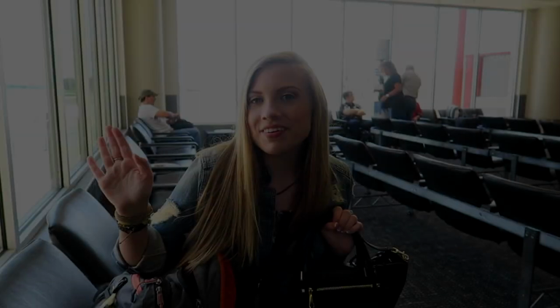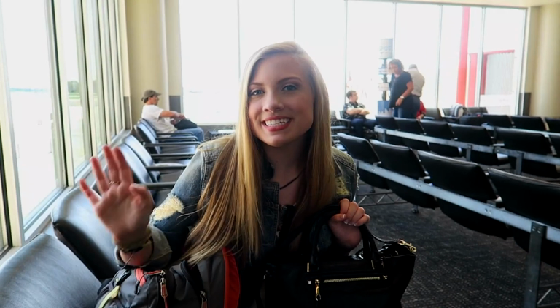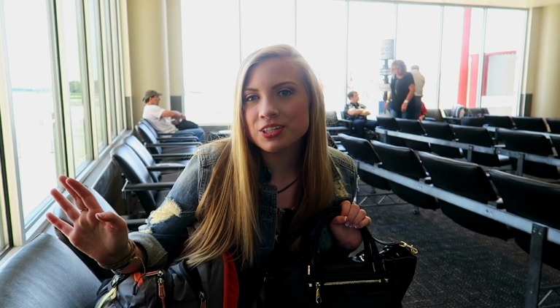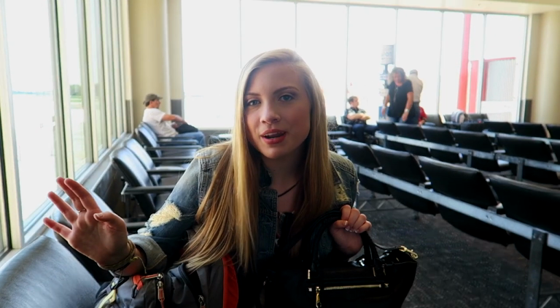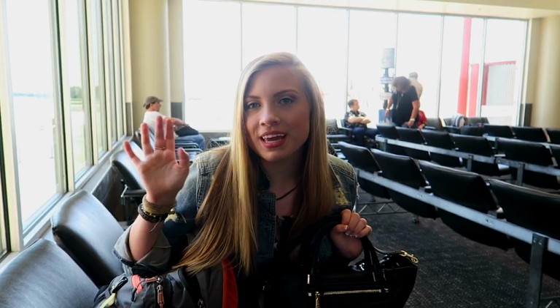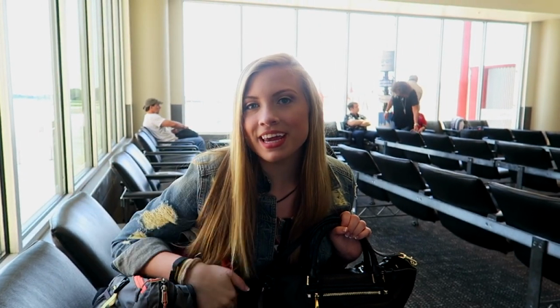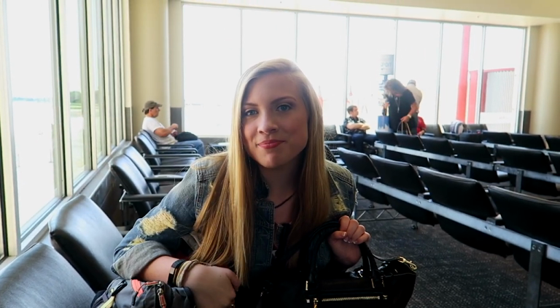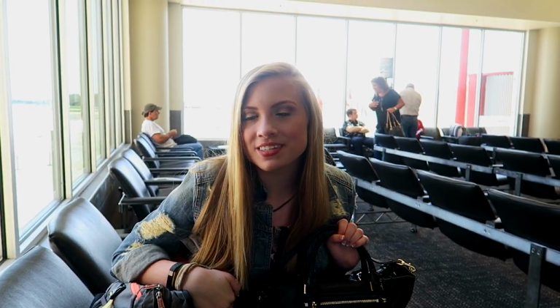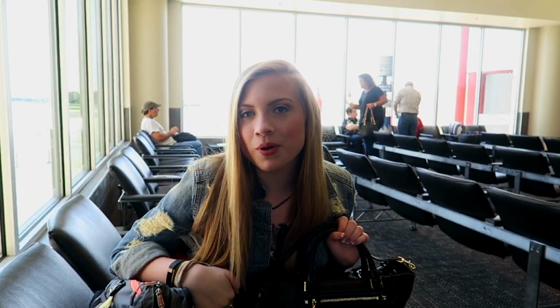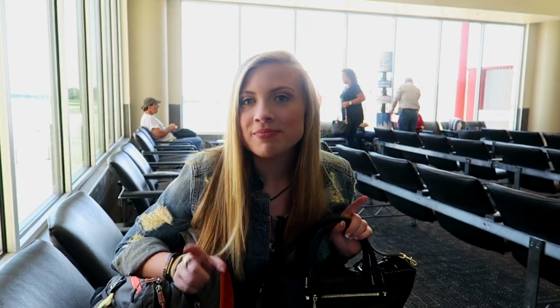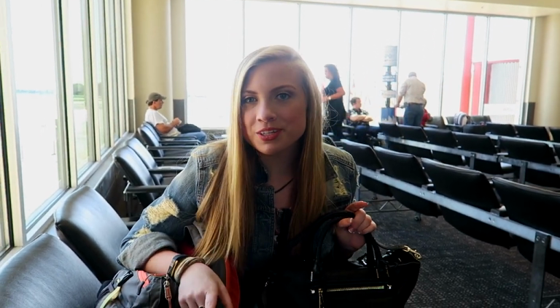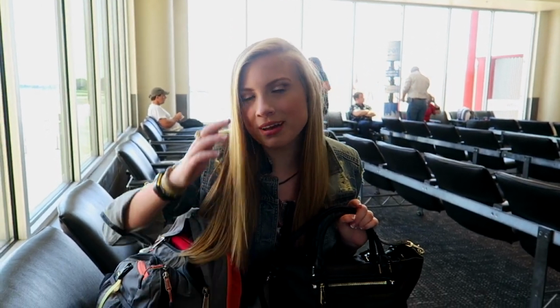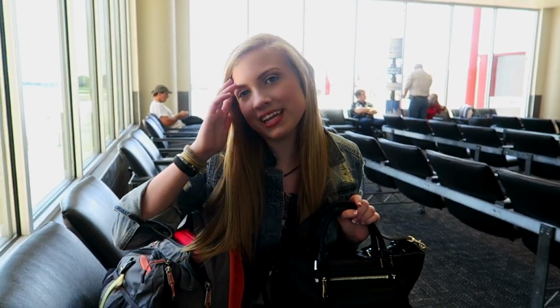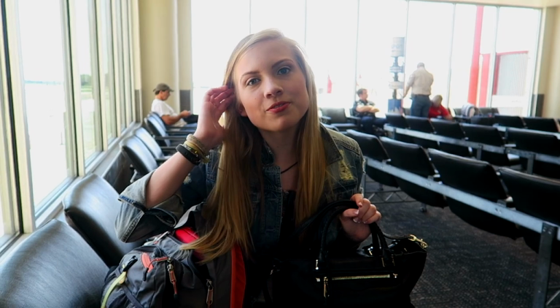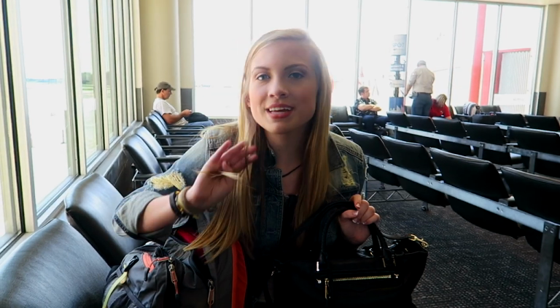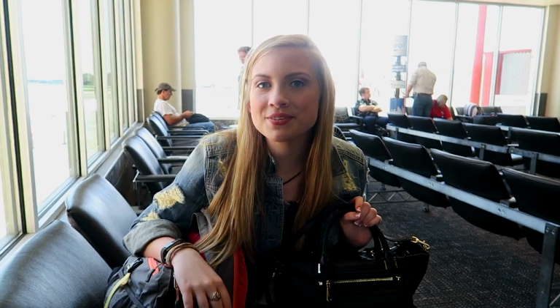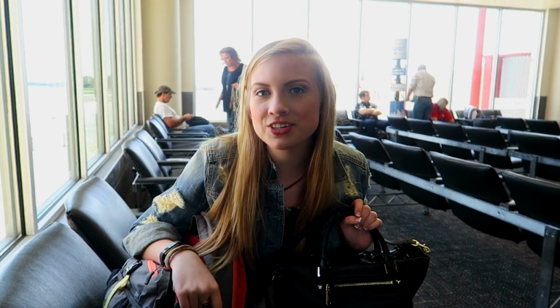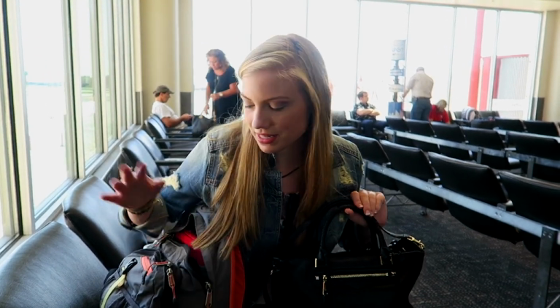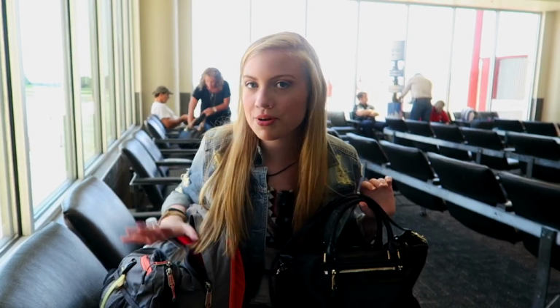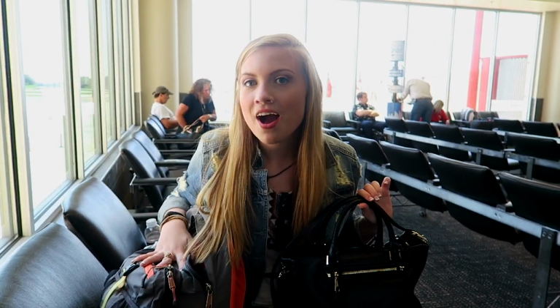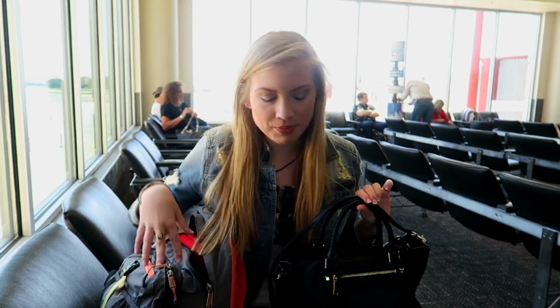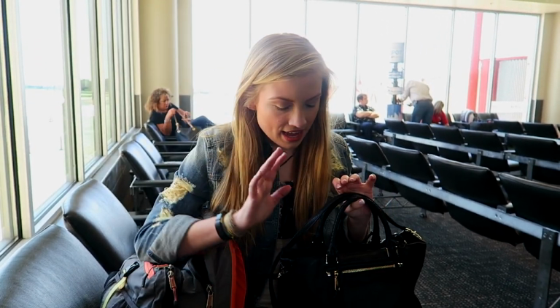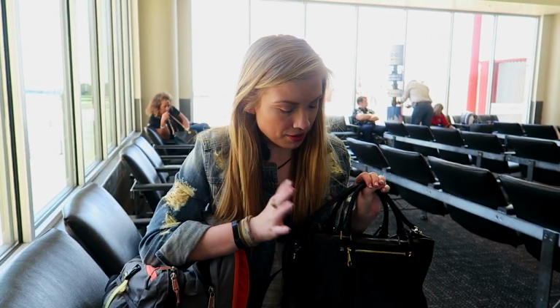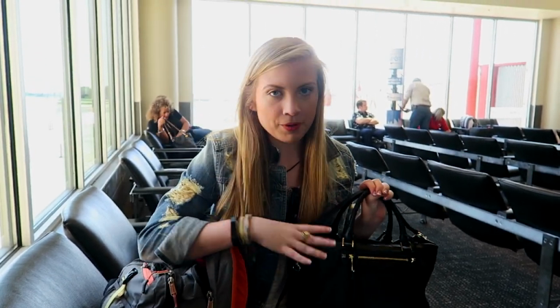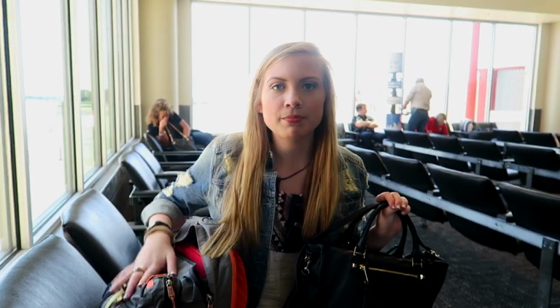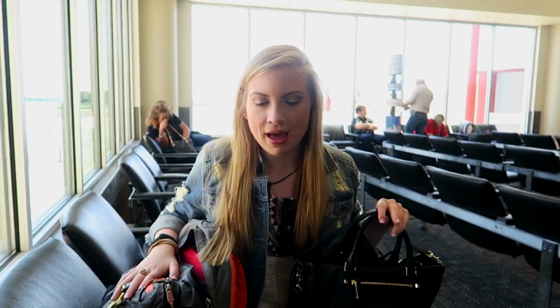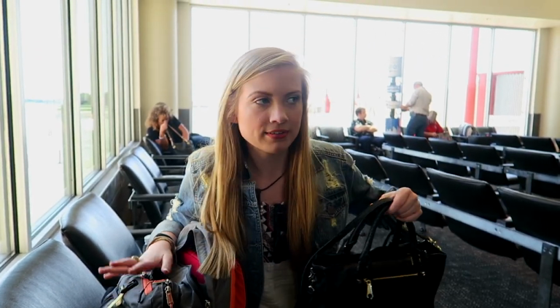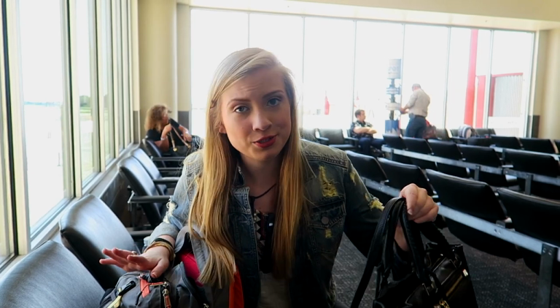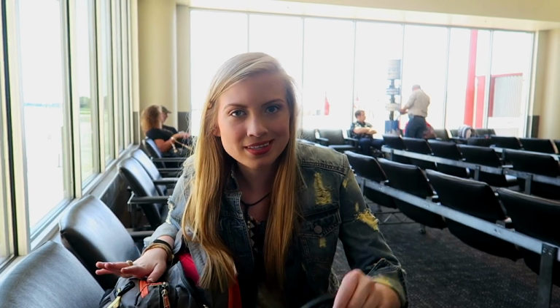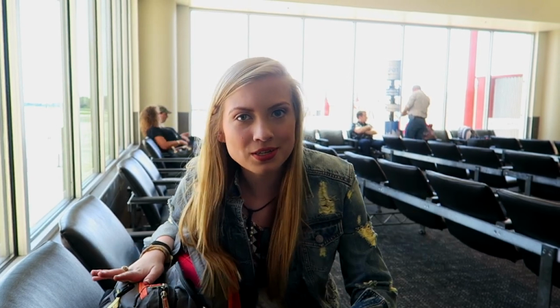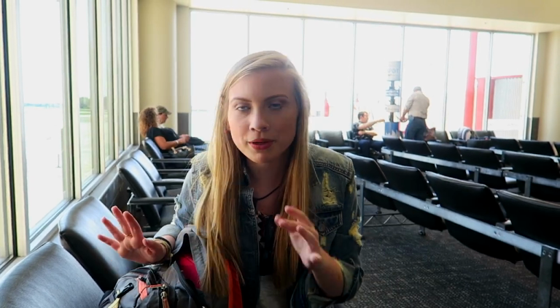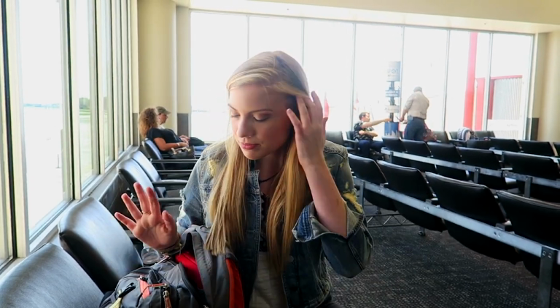Hey everyone, today I'm going to show you what I'm bringing in my carry-on bags for my trip to New York. I'm going there for the summer to do an internship, so this is what I'm bringing on the plane. I'm bringing my purse and a backpack — you're allowed two things, so of course I've got to bring both.